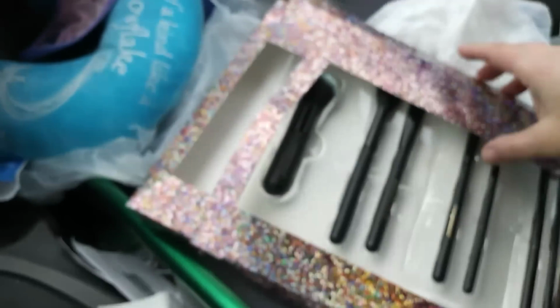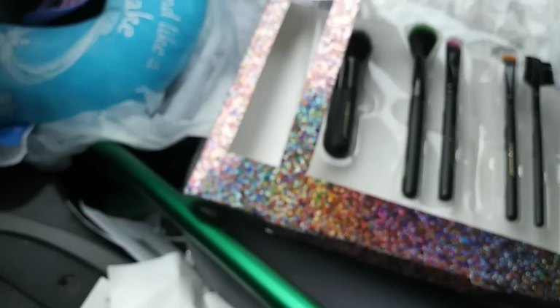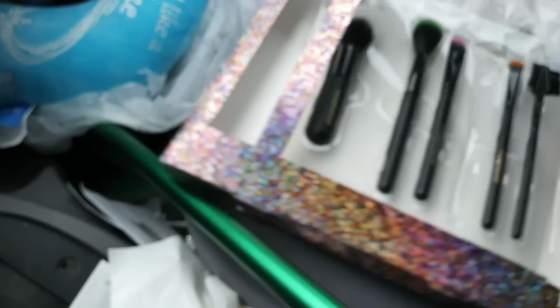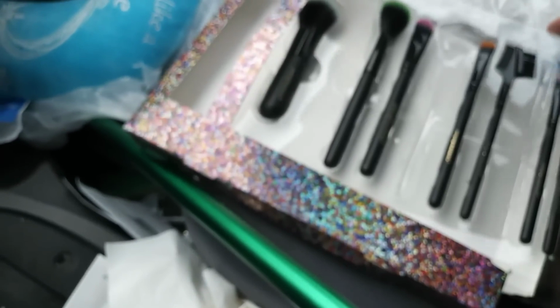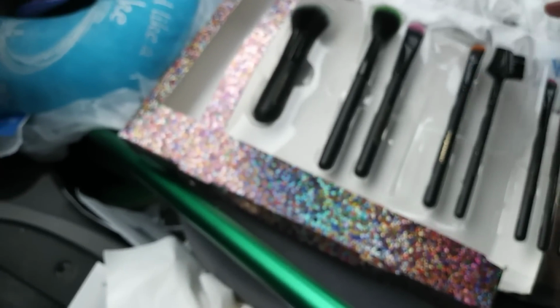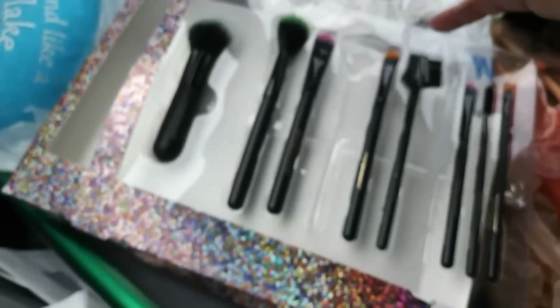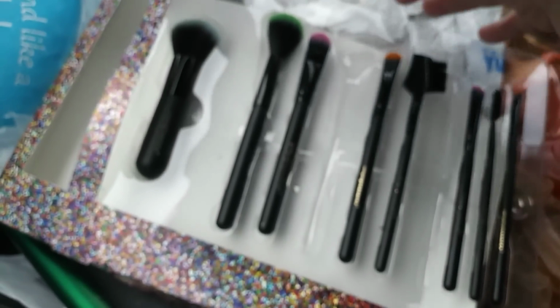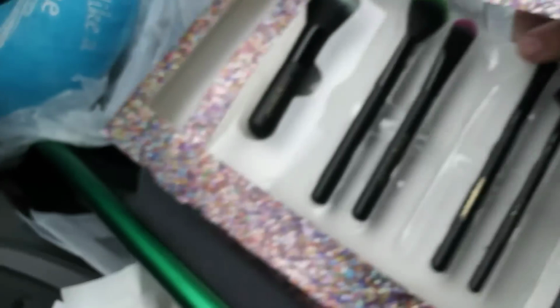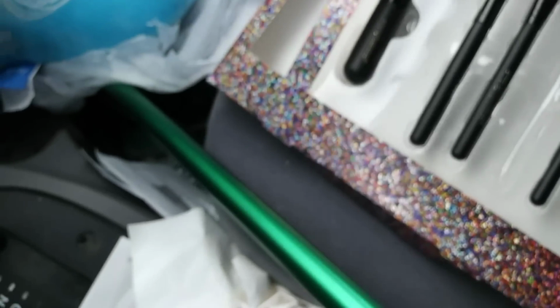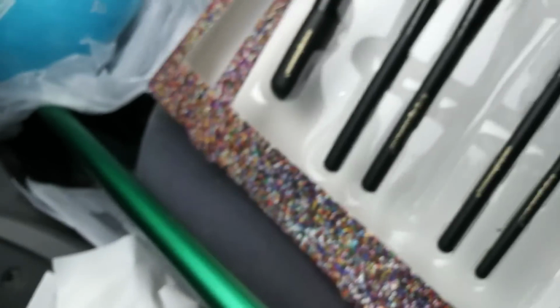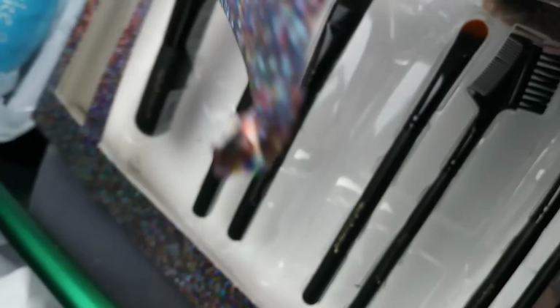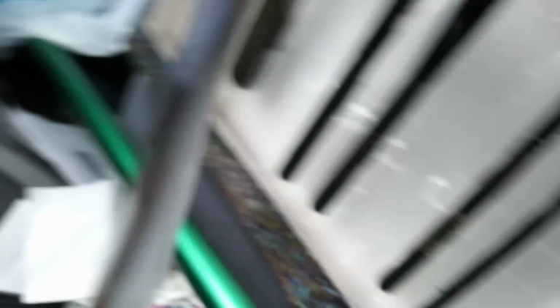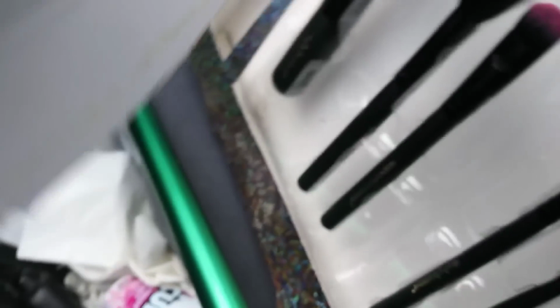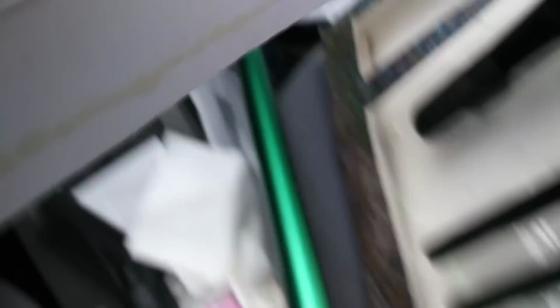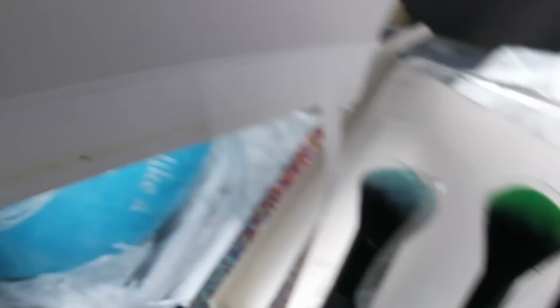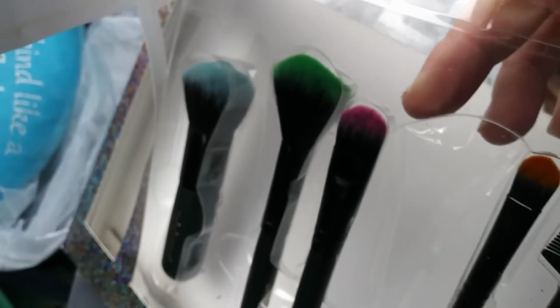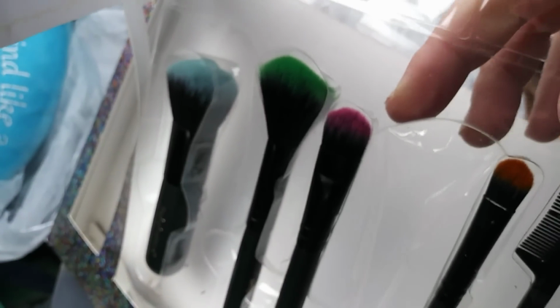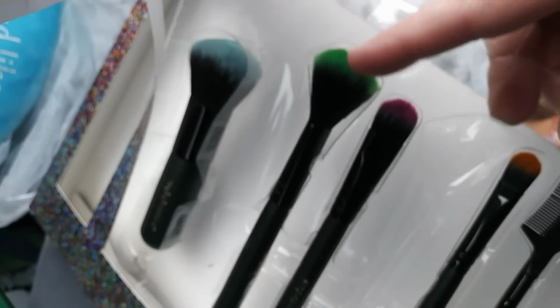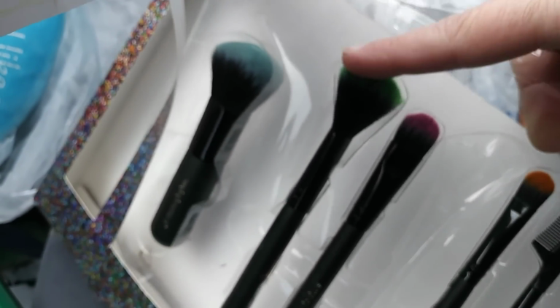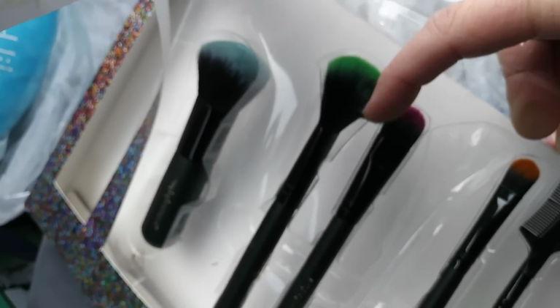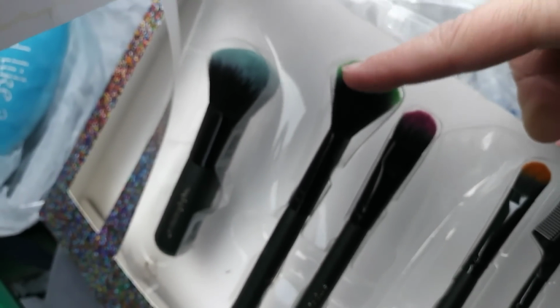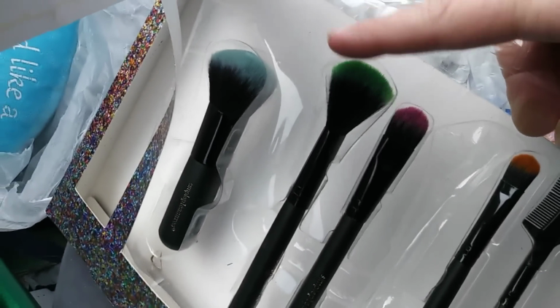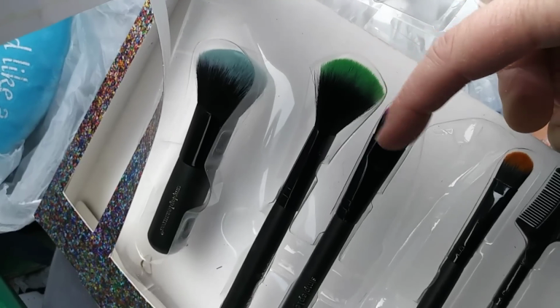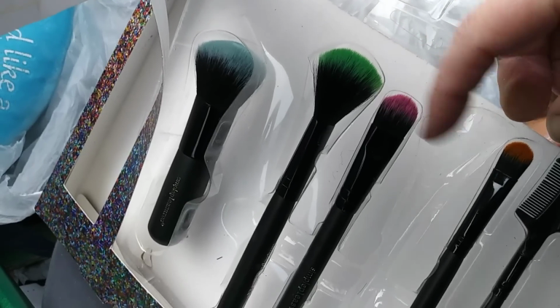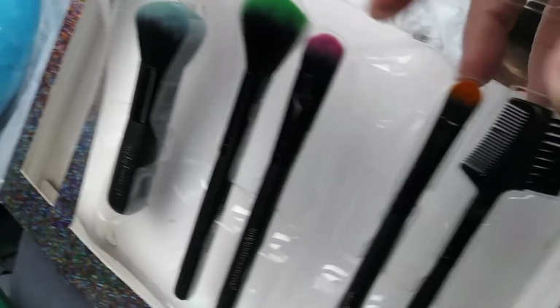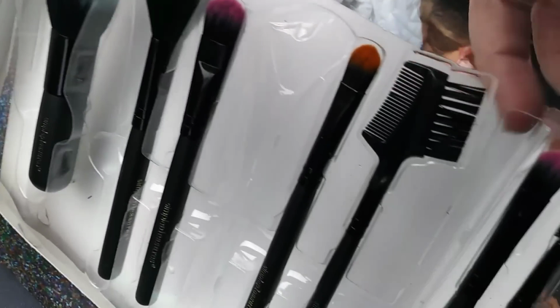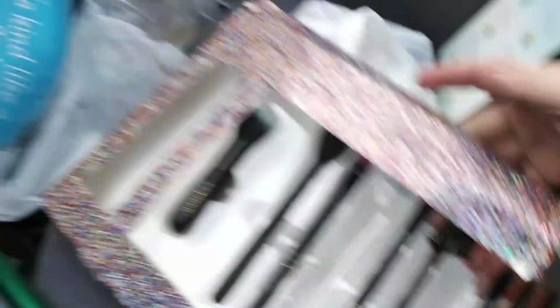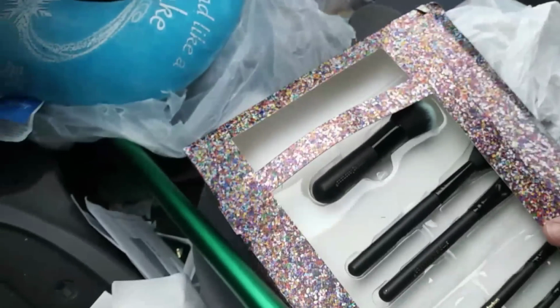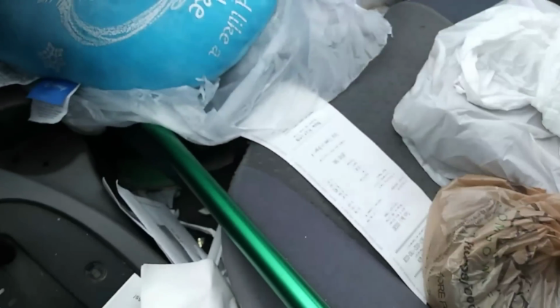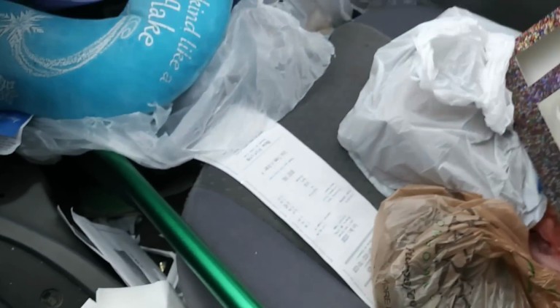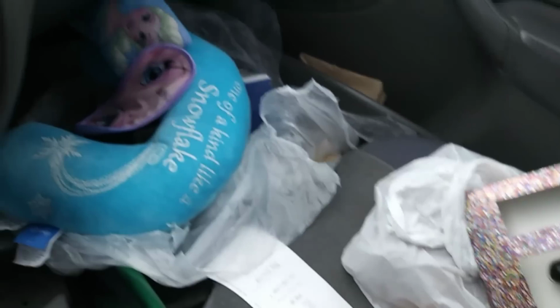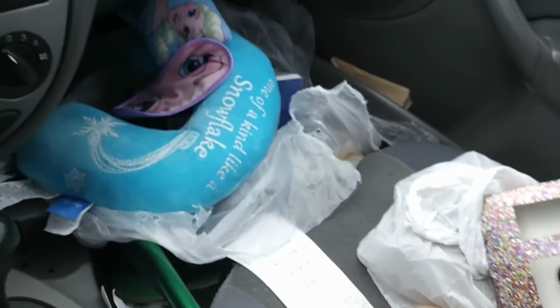The last thing I pulled out was this cute little makeup set with the different colored makeup brushes. These are kind of cute - they got different brushes on them. Sweet!